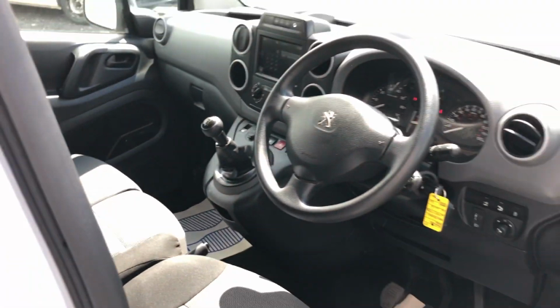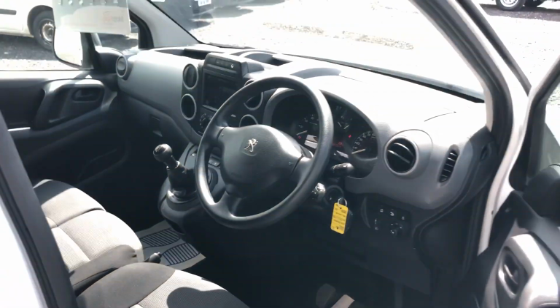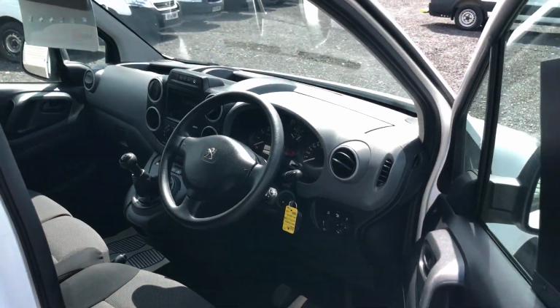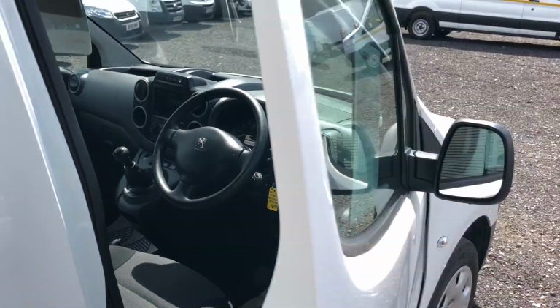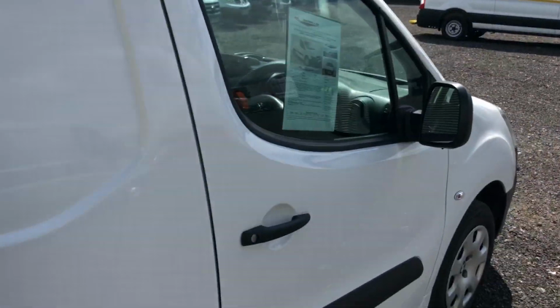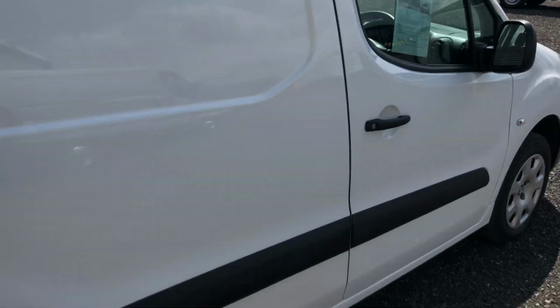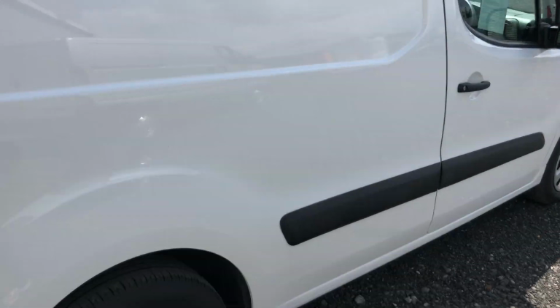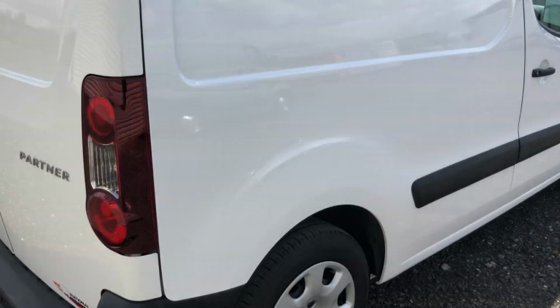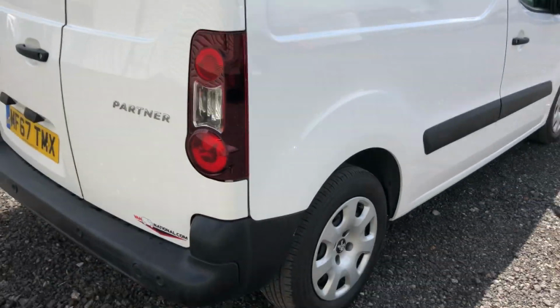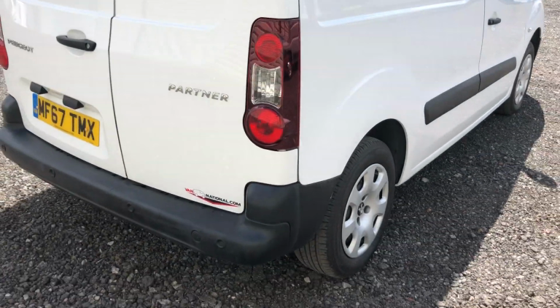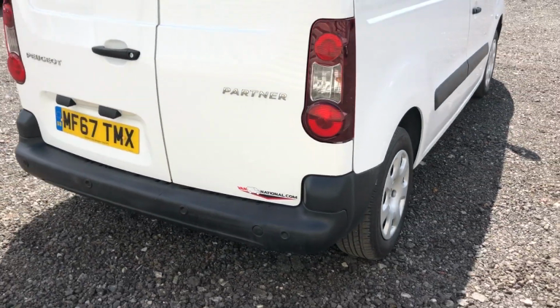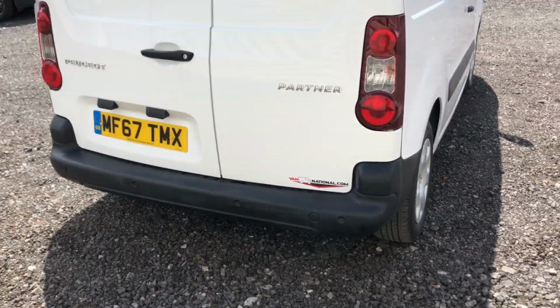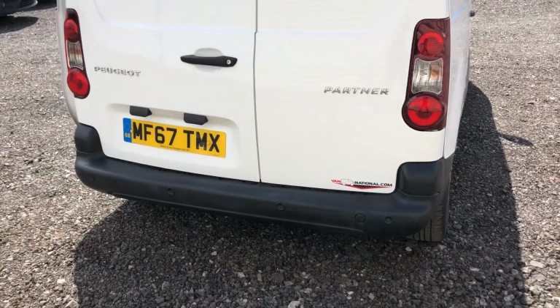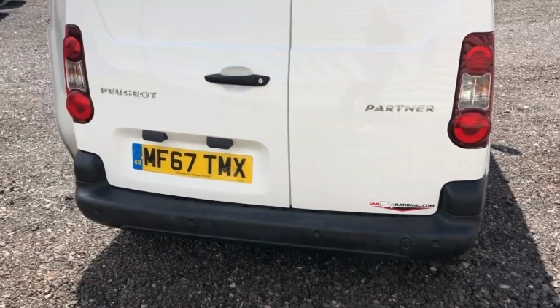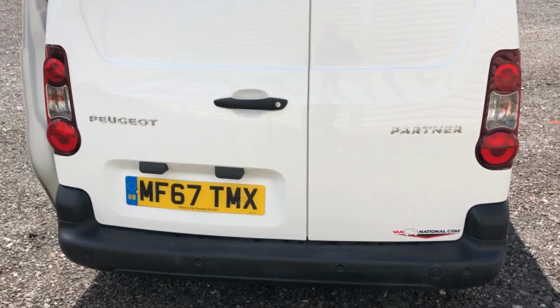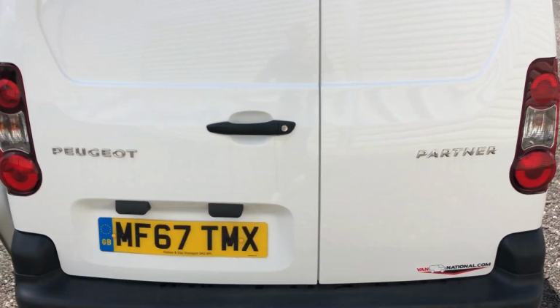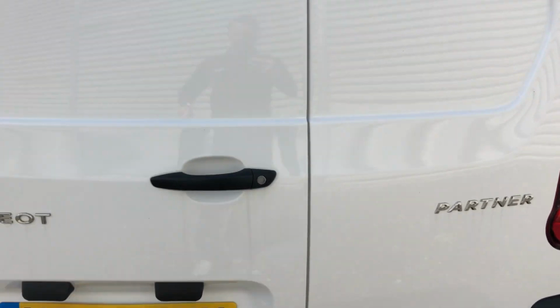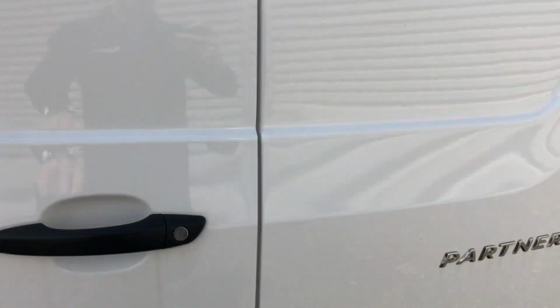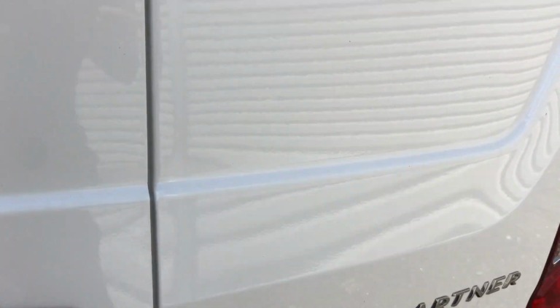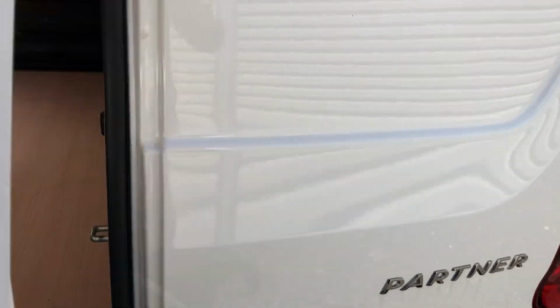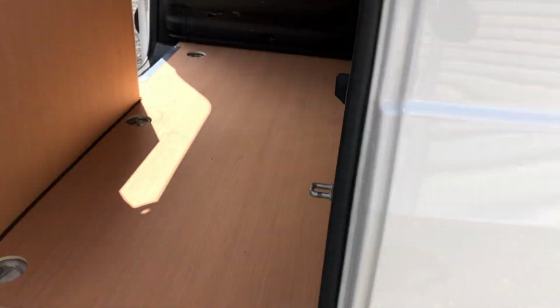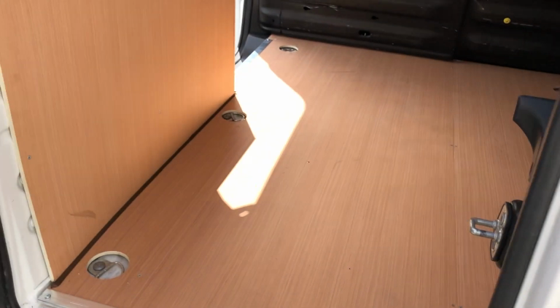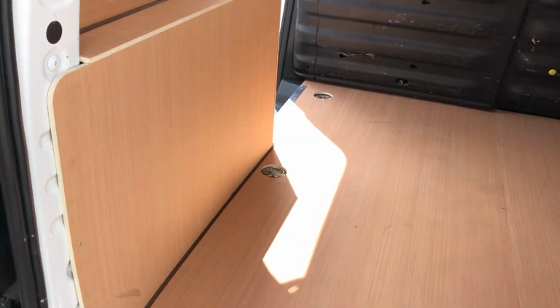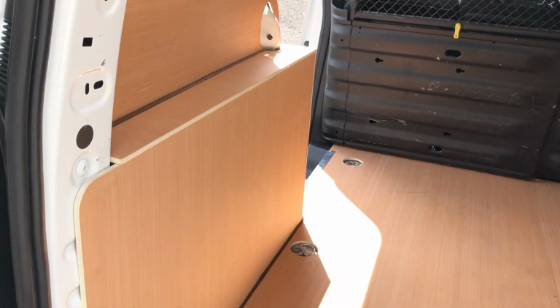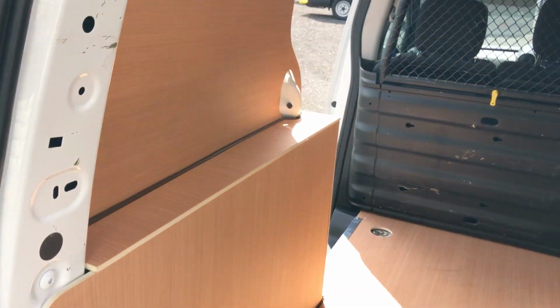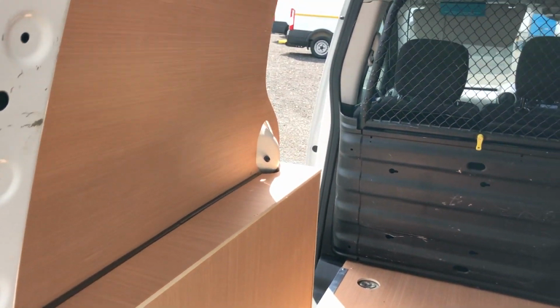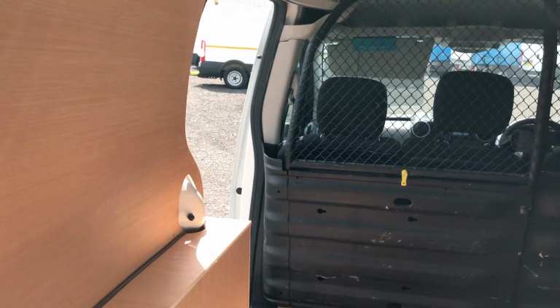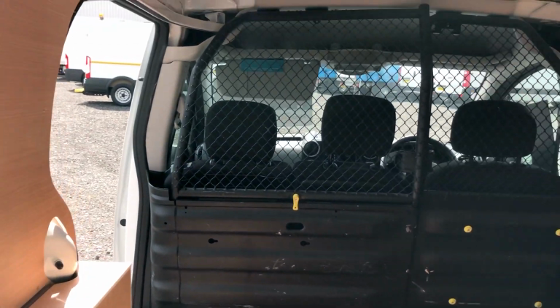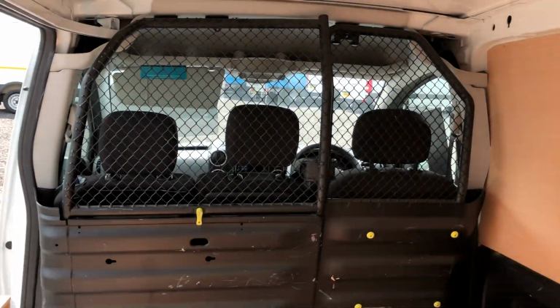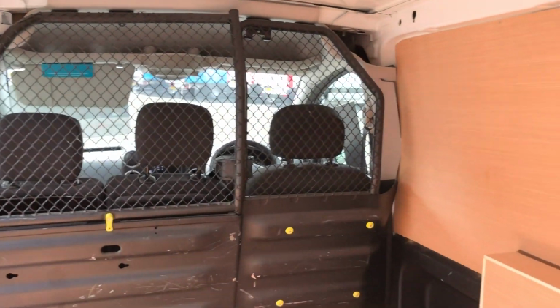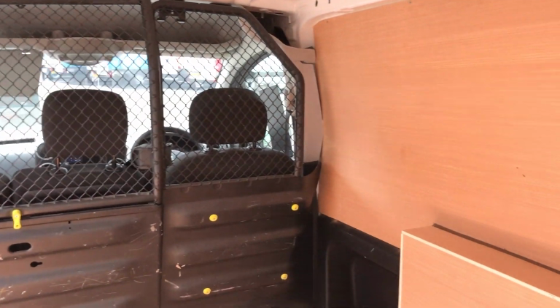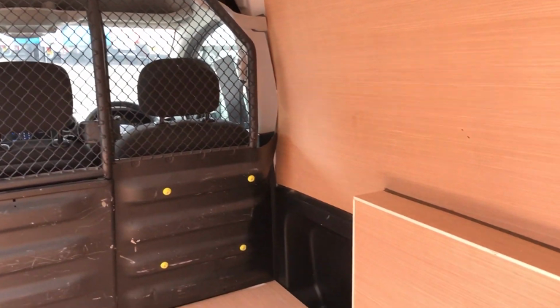Going to the rear of the vehicle — it's also got parking sensors. There's a shelf inside and it's got ply lining throughout. There's a cage there as well.